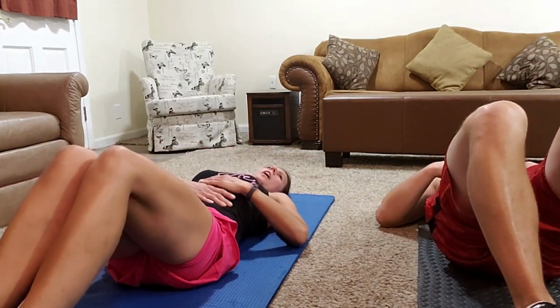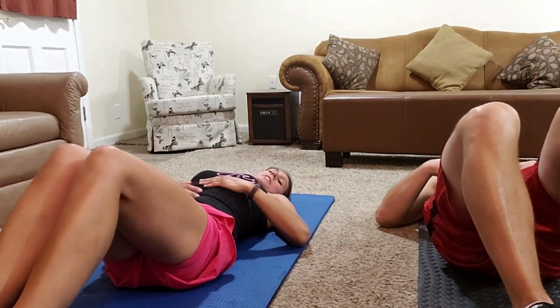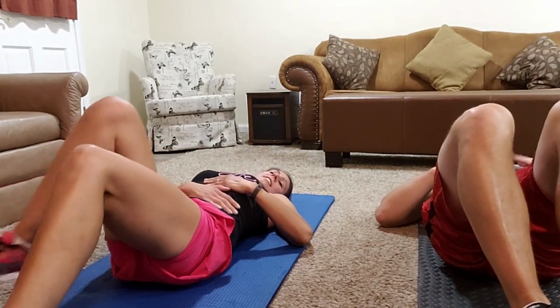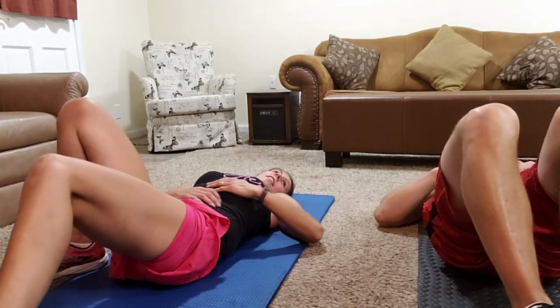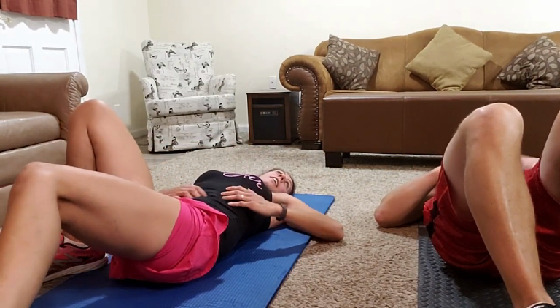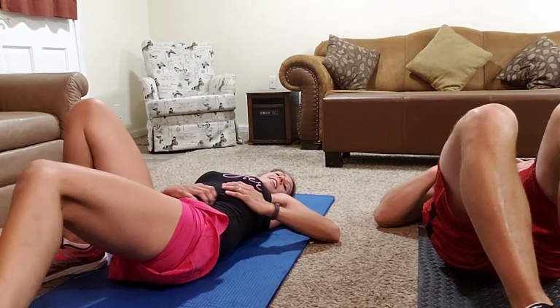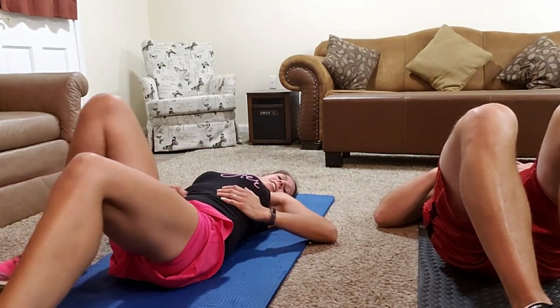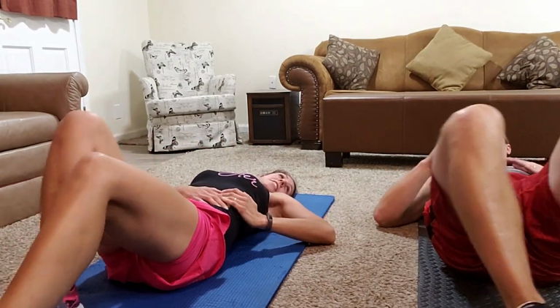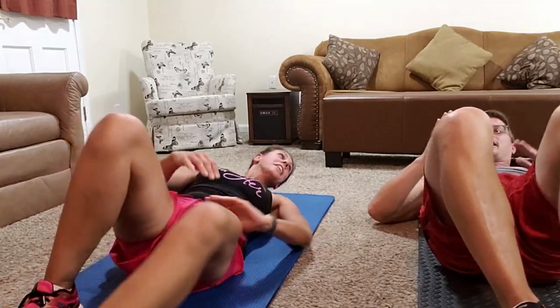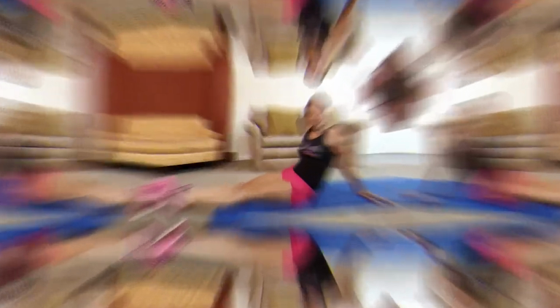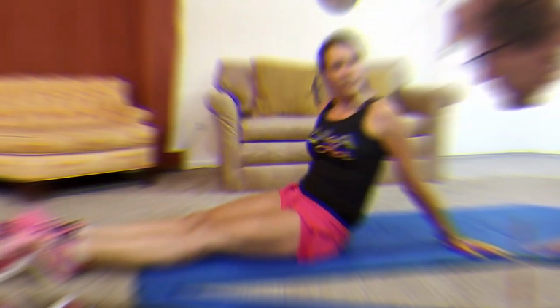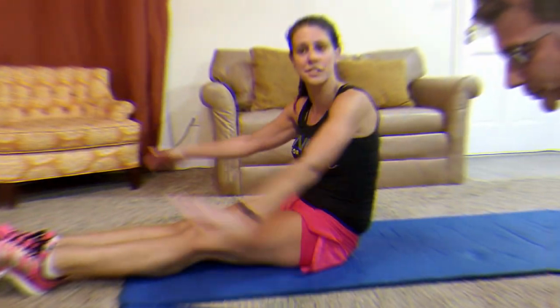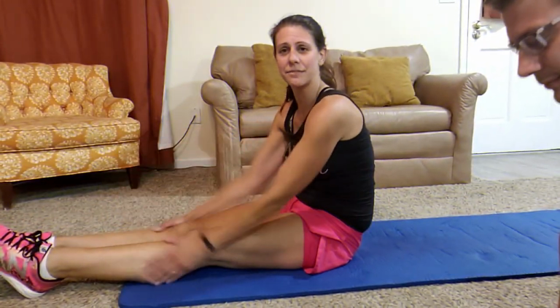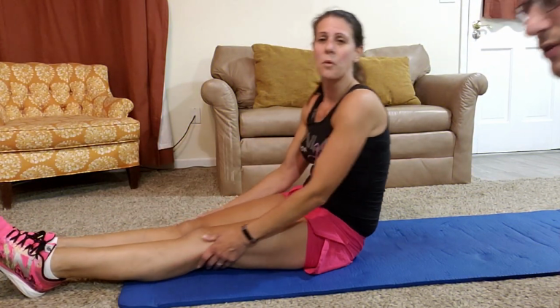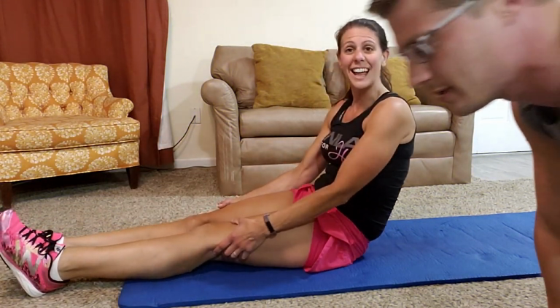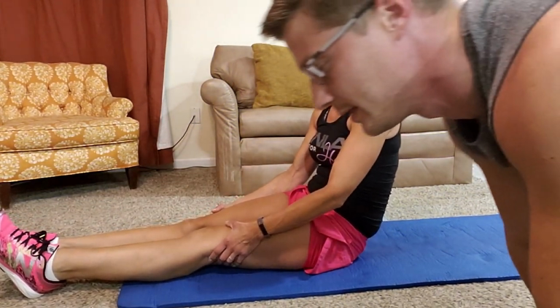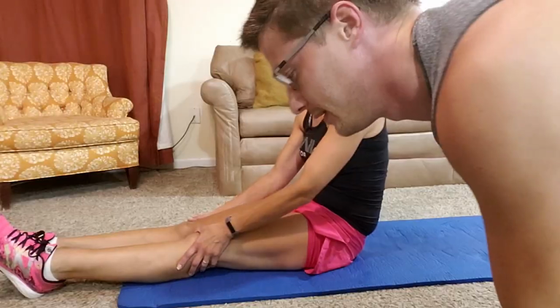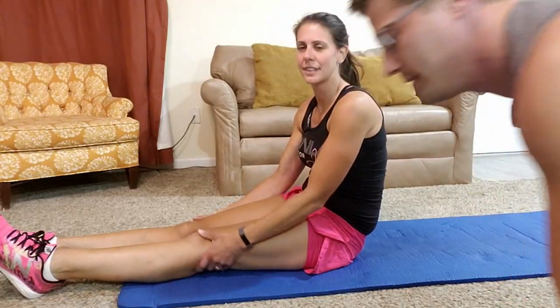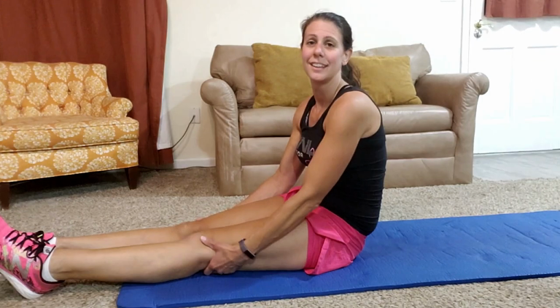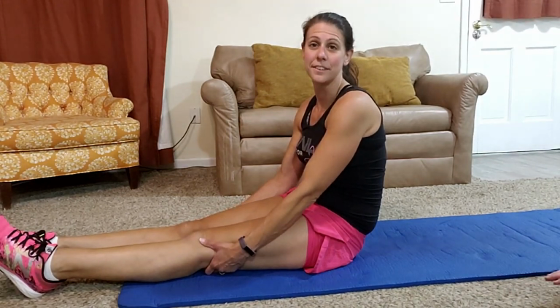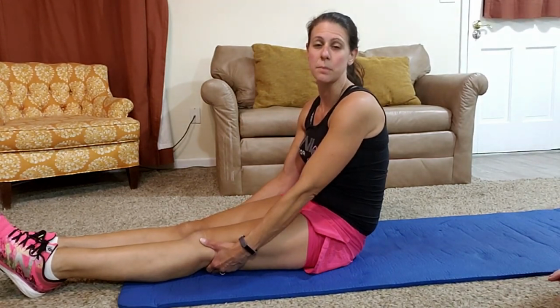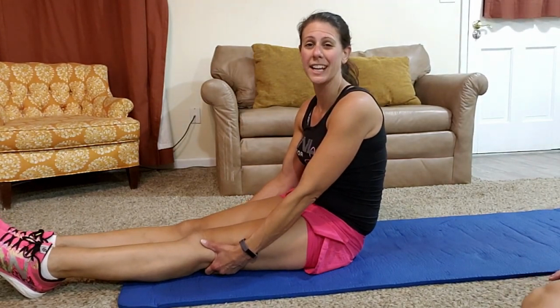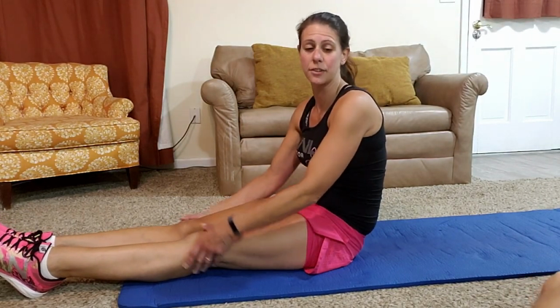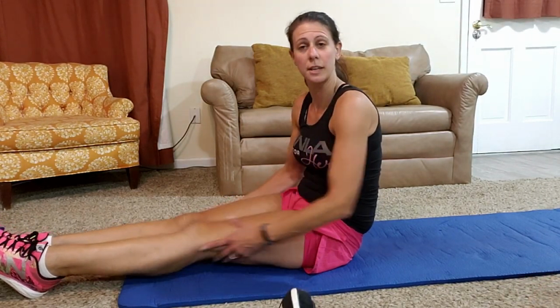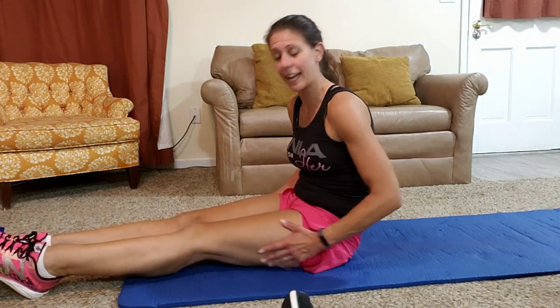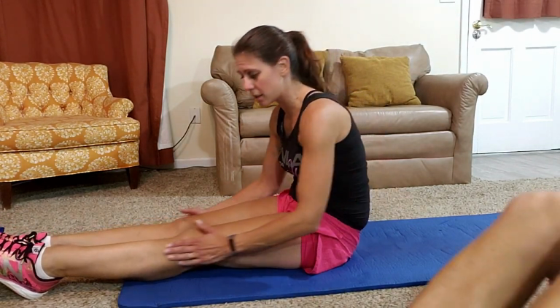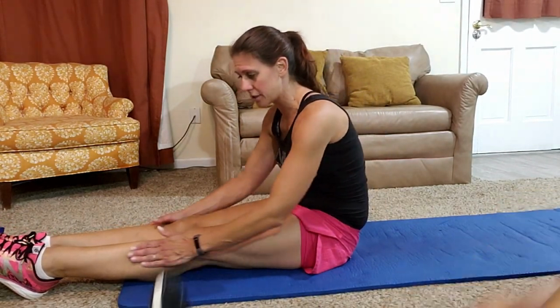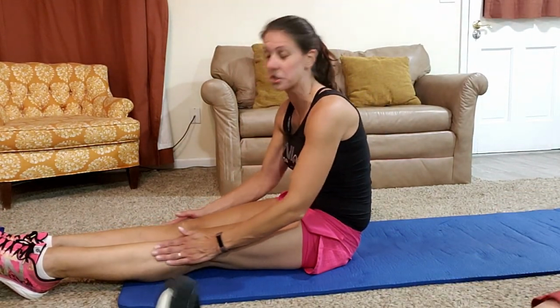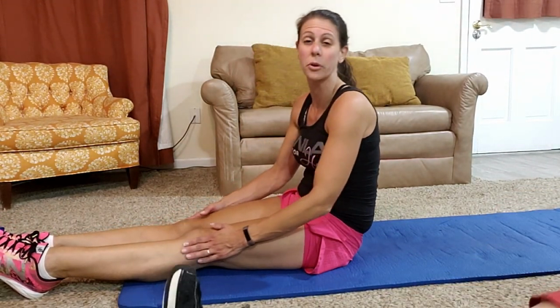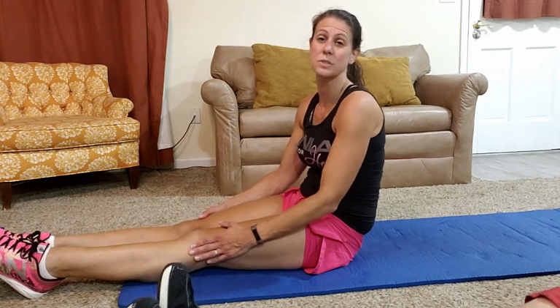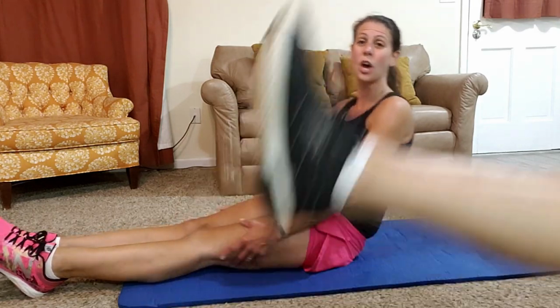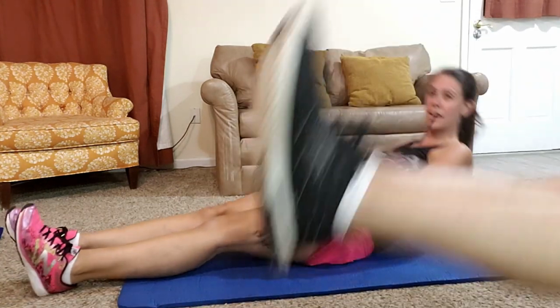I almost did sixteen! Heels to heaven one last time — the heaven of the heels! Fifteen reps. Or if you want to keep your legs nice and straight like Justin suggested, point your toes, then it's toes to heaven.